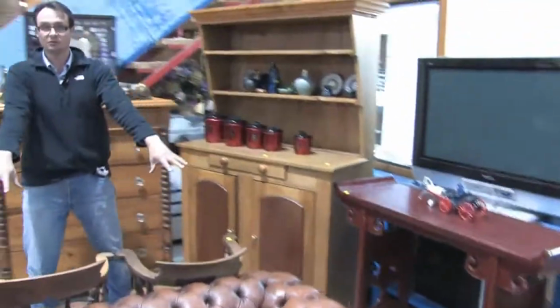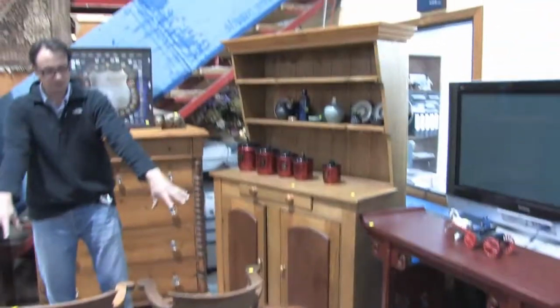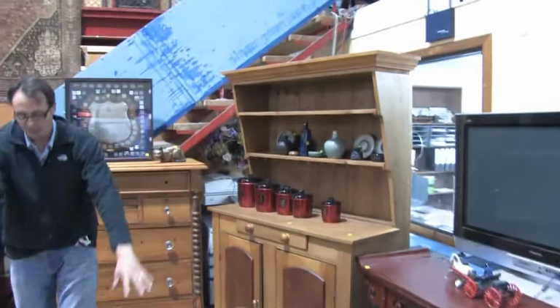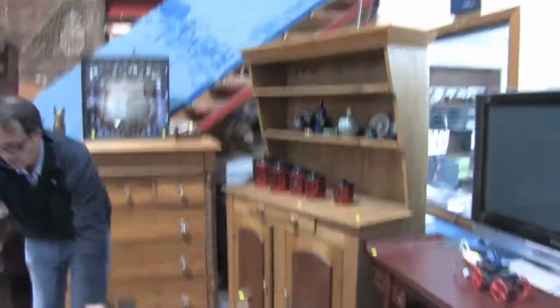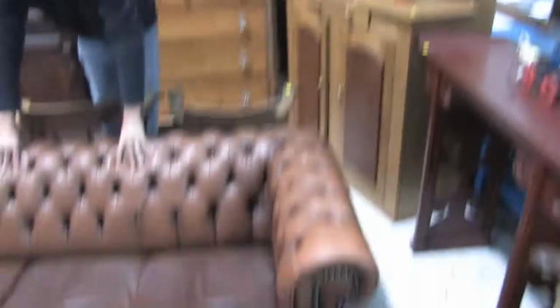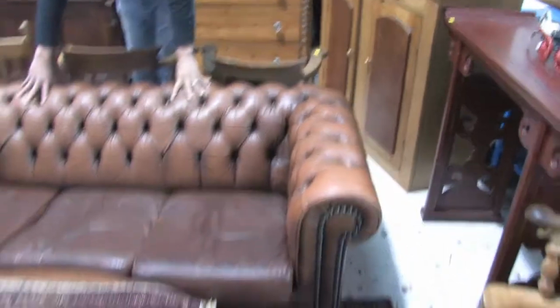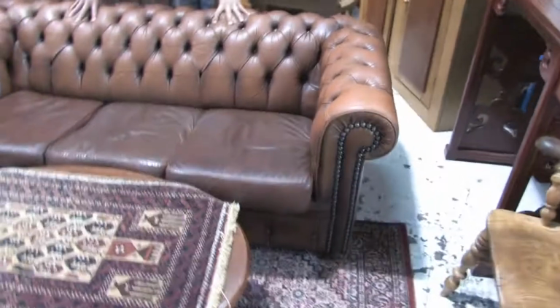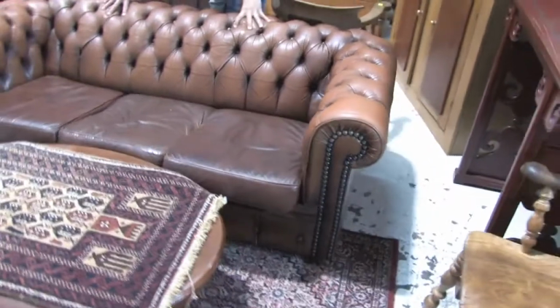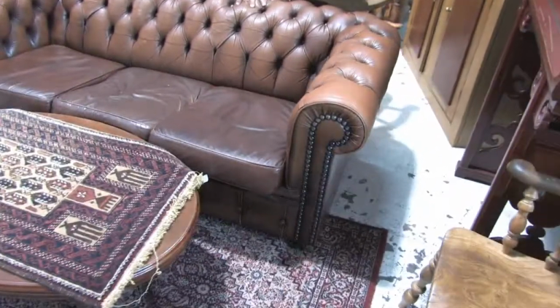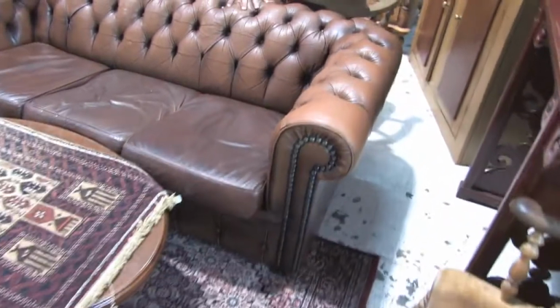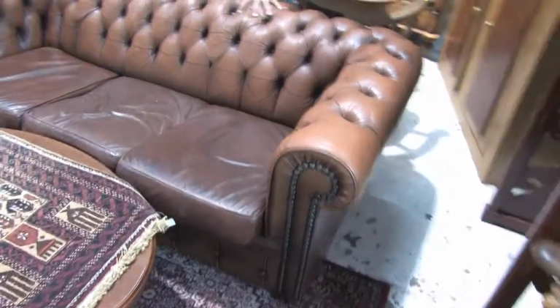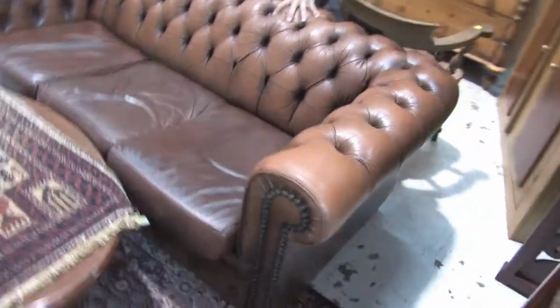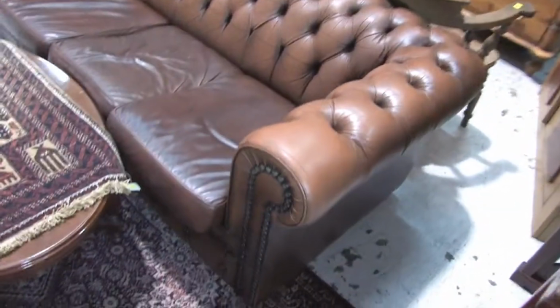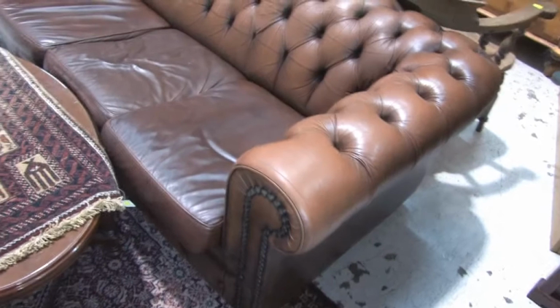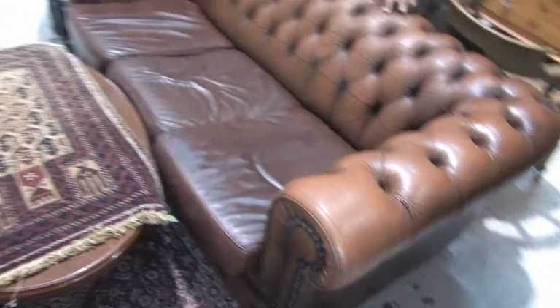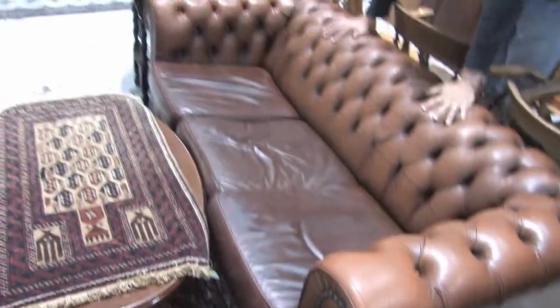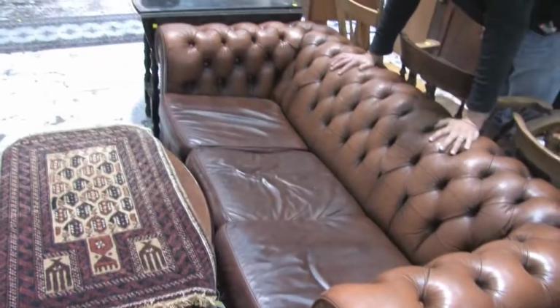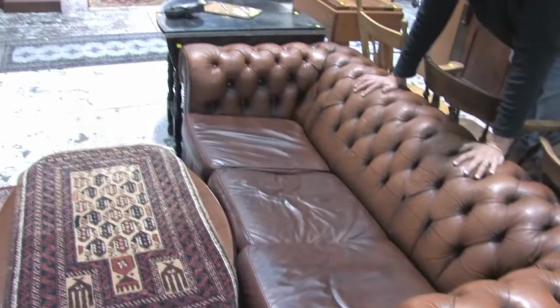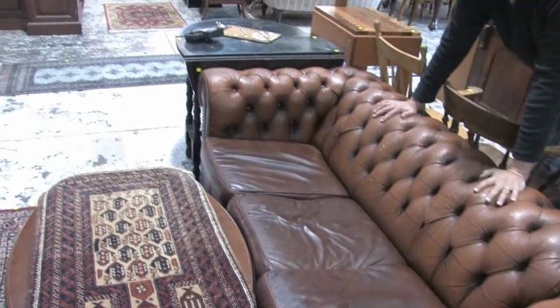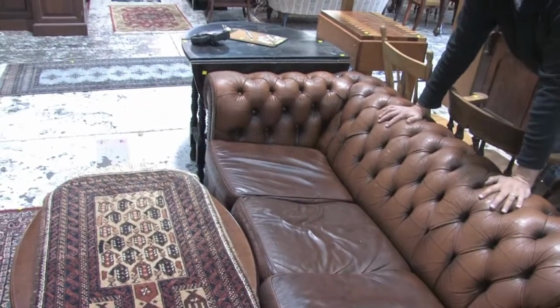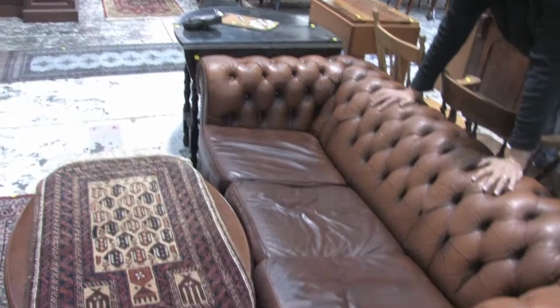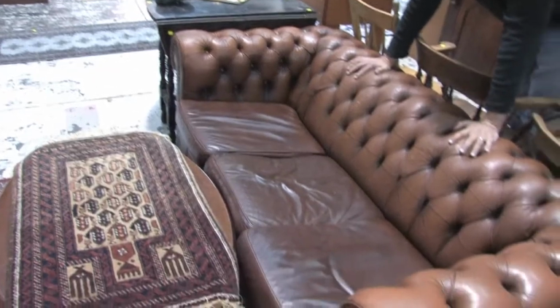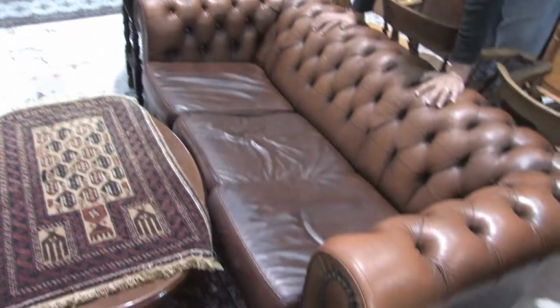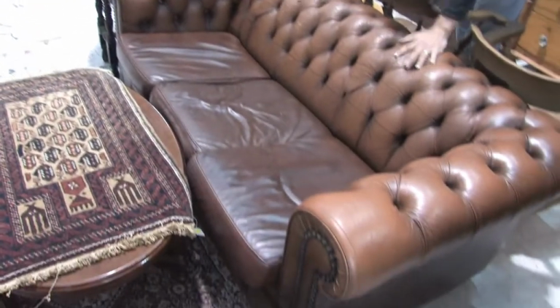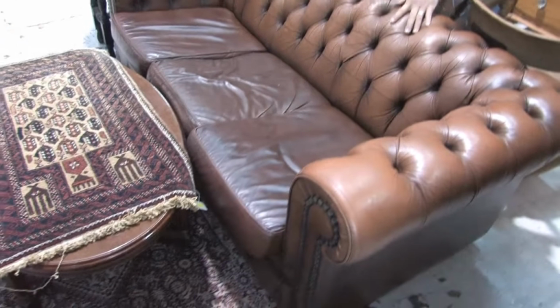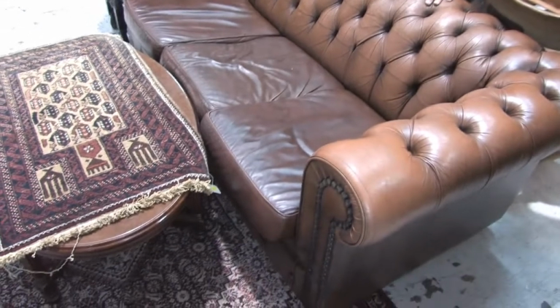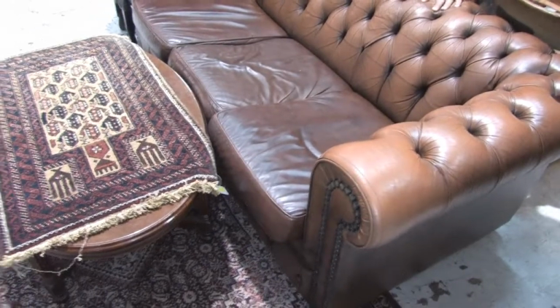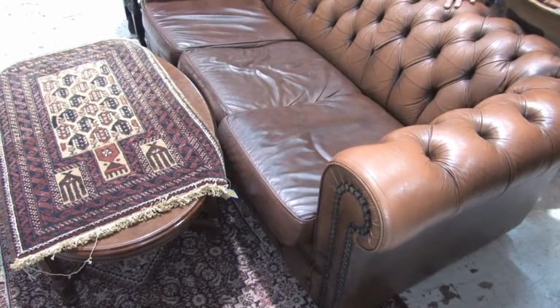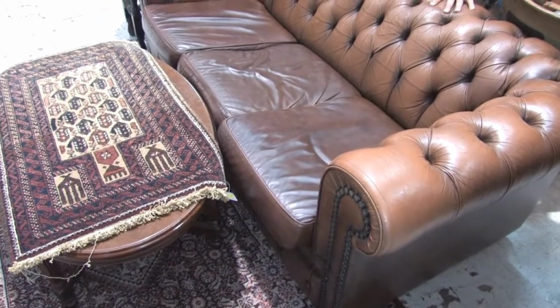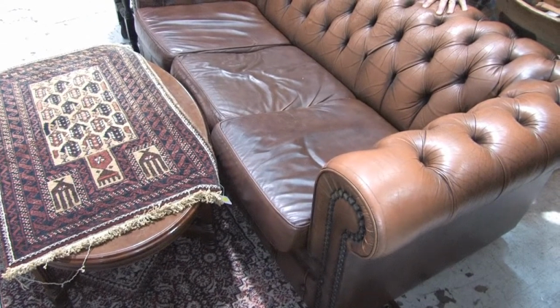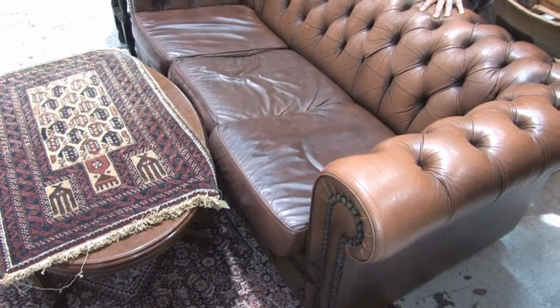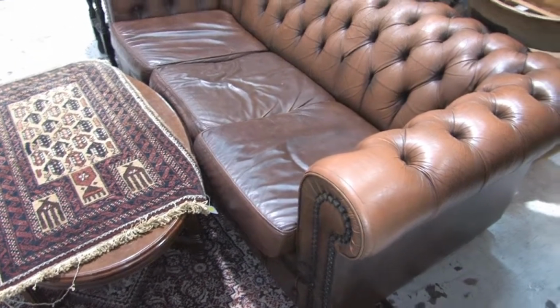Chesterfield lounge suite — this one here is beautifully worn in, just needs a bit of a lick over with leather polish. It's well worn in — these get really, really good after about five or eight years of constant use. Nice colour as well, well worn in, just needs a bit of leather polish on top.